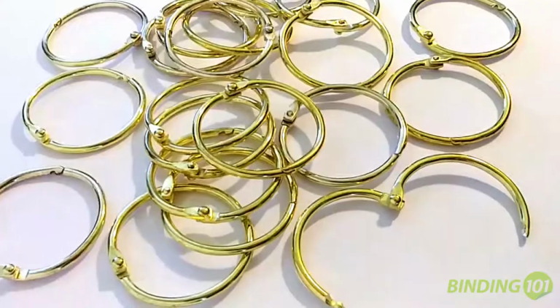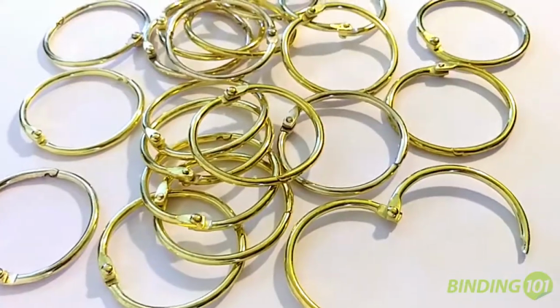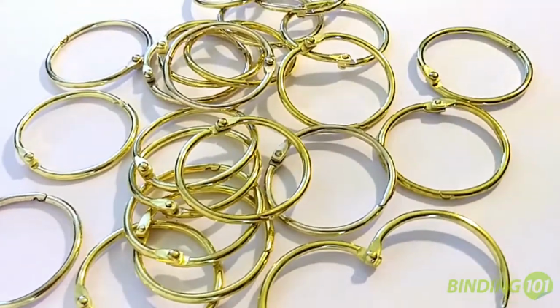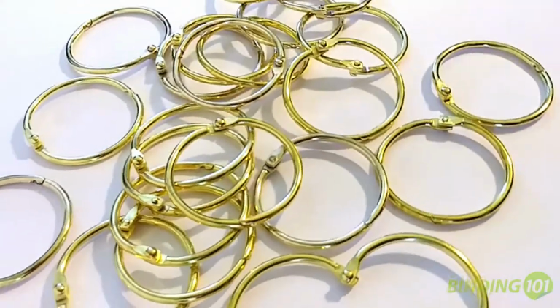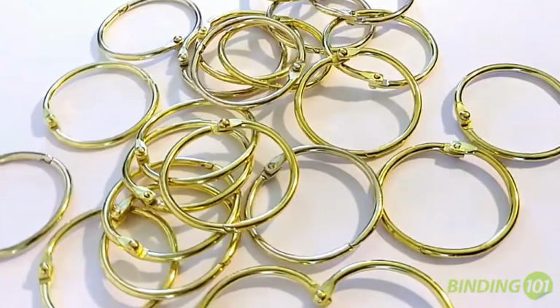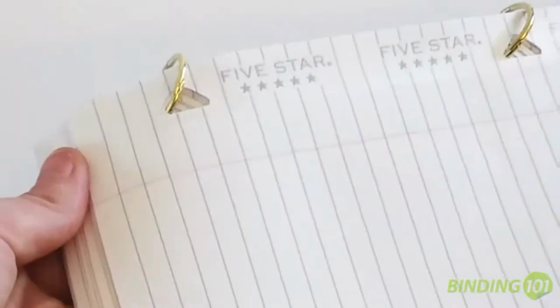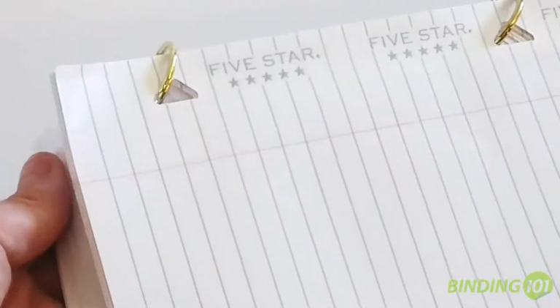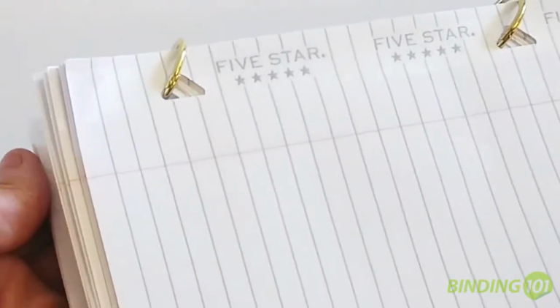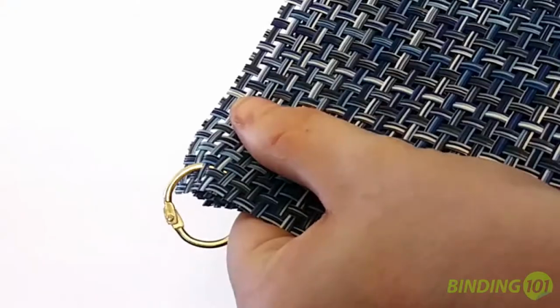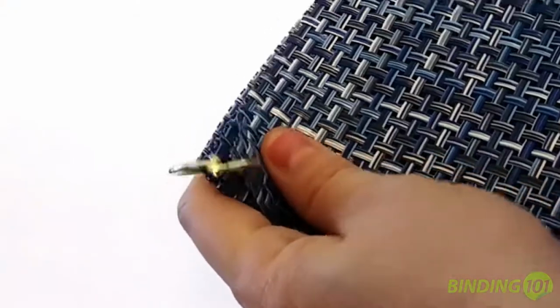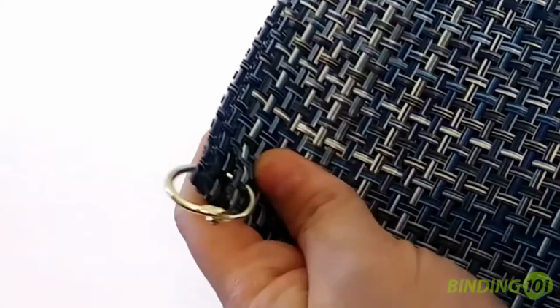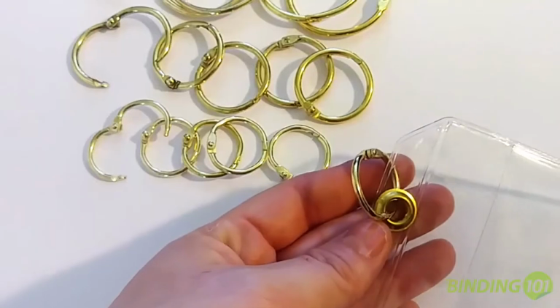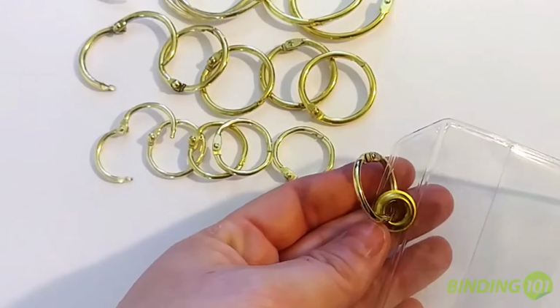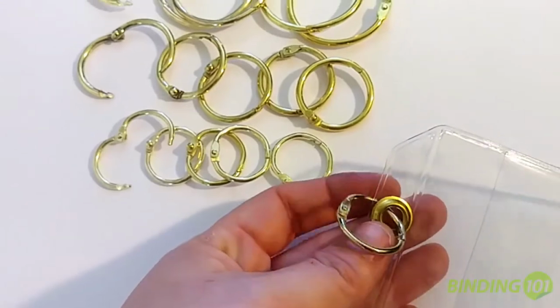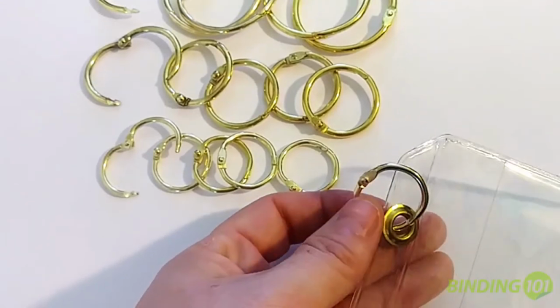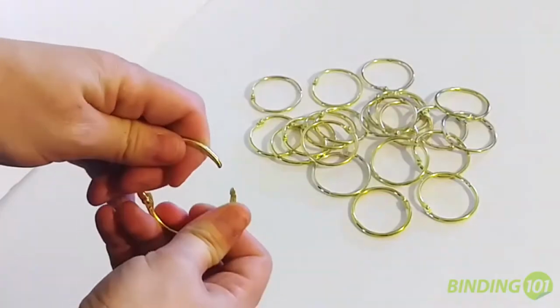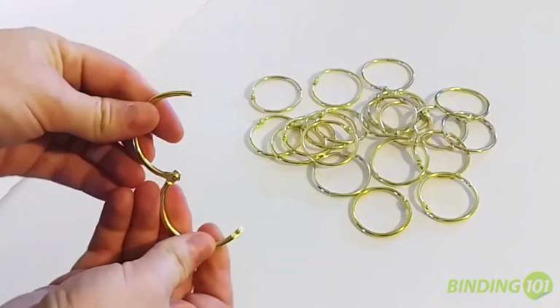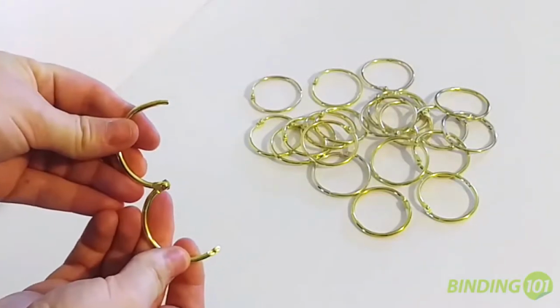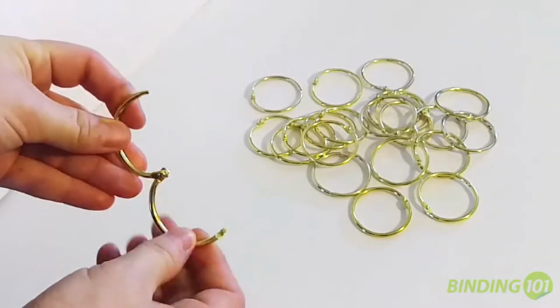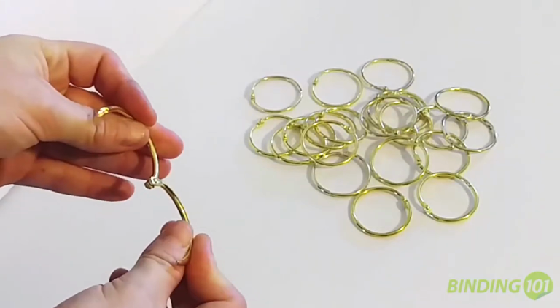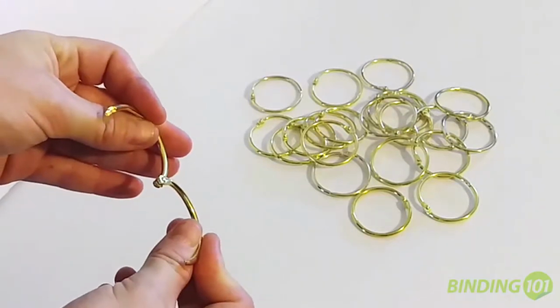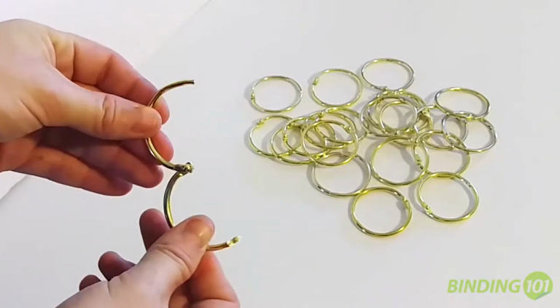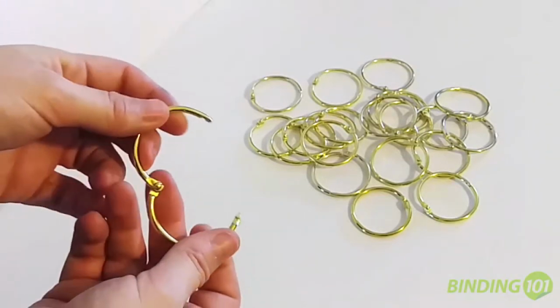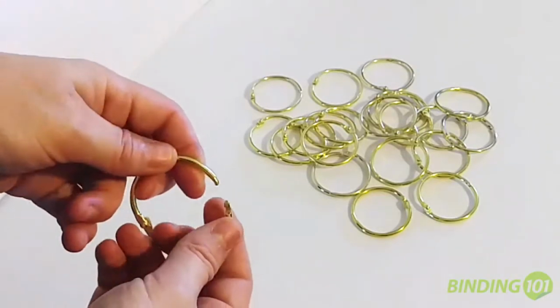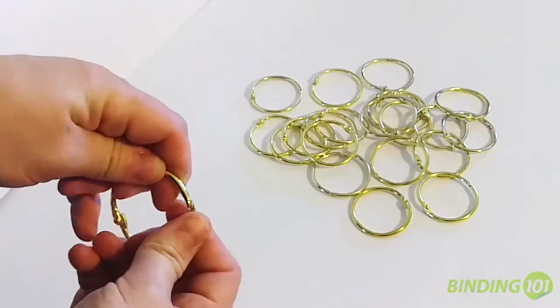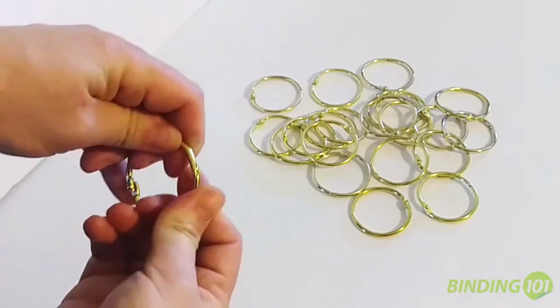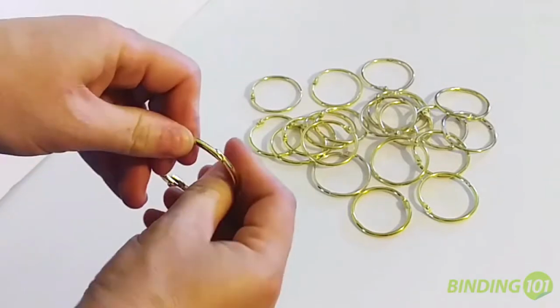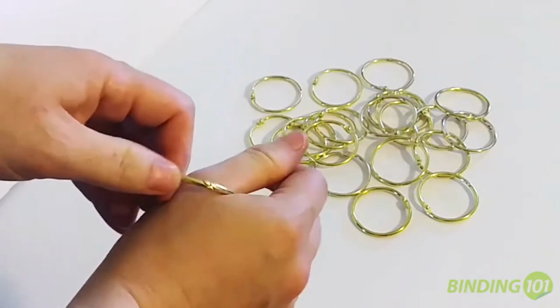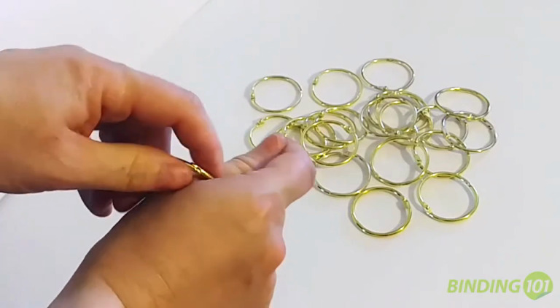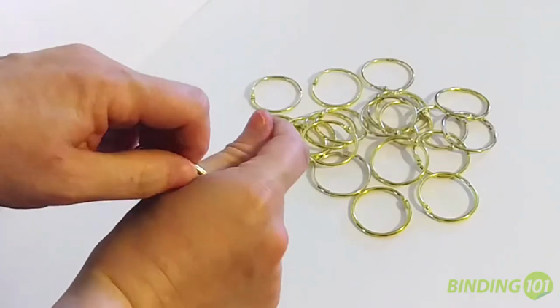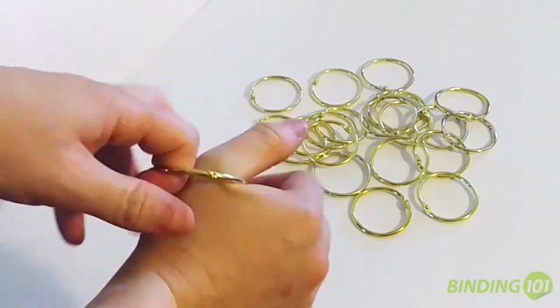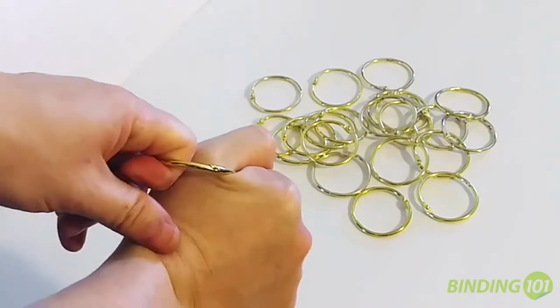With our new gold book rings, you can bind together loose sheets of paper, hang fabric swatches or ticket holders, and so much more. Gold binding rings open and close easily by just pulling them apart and snapping them shut. The overlap where the two ends connect produces a stronghold that won't come unbound.